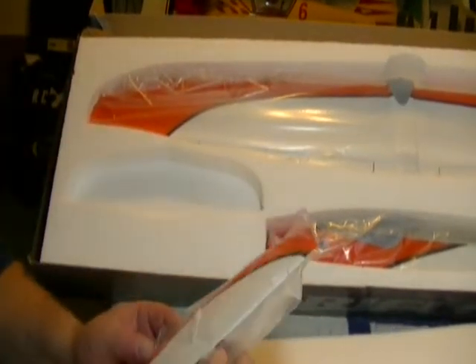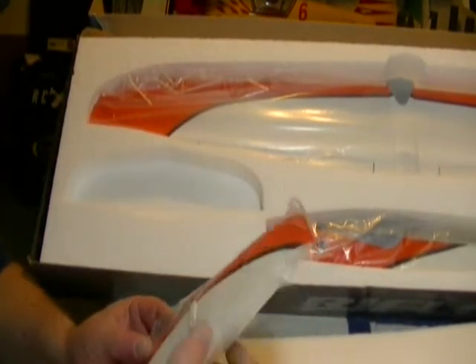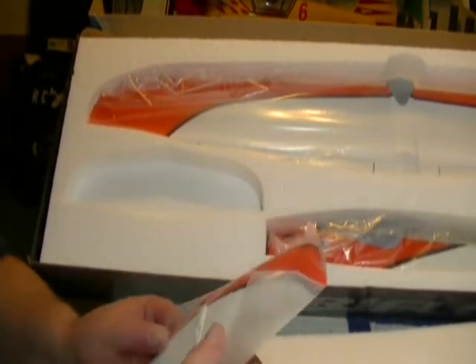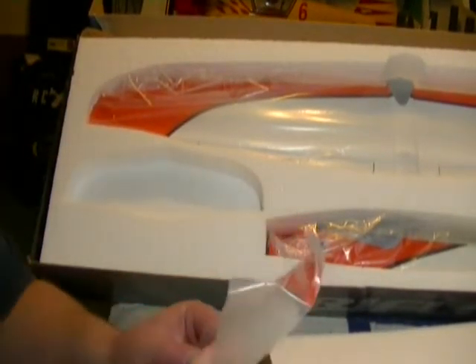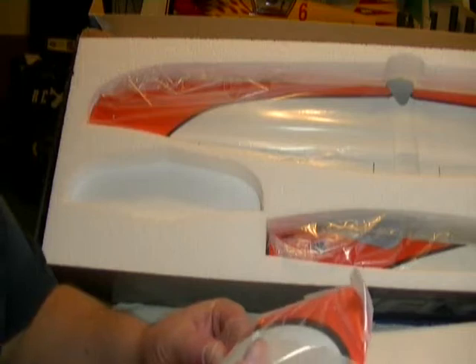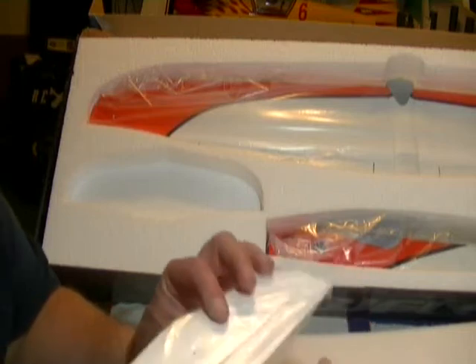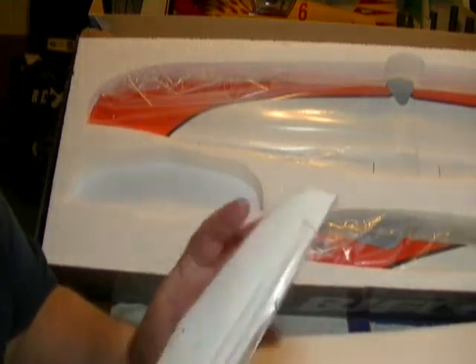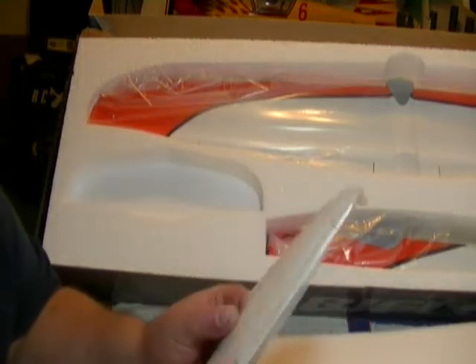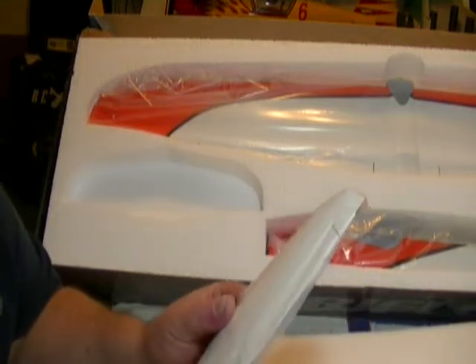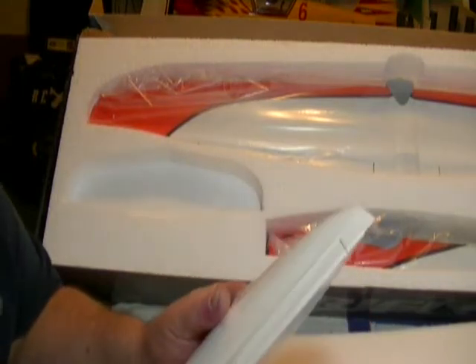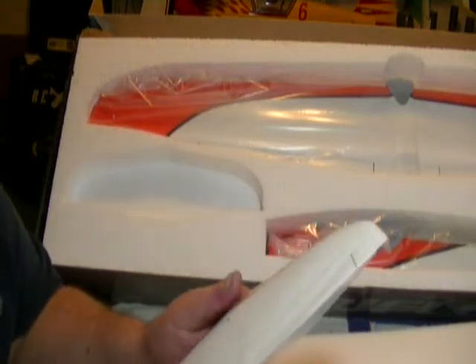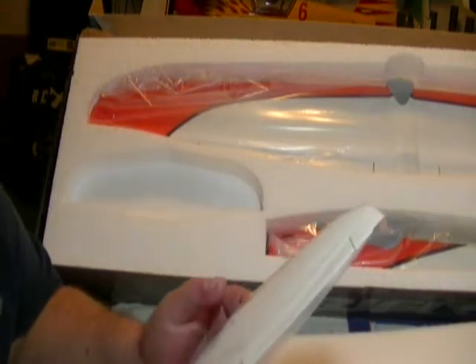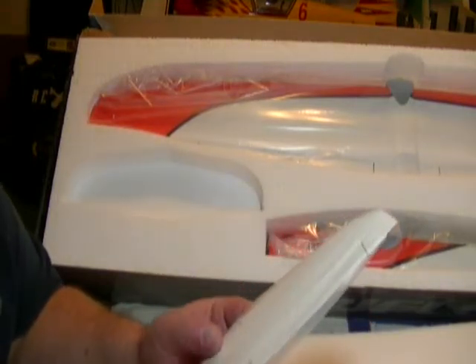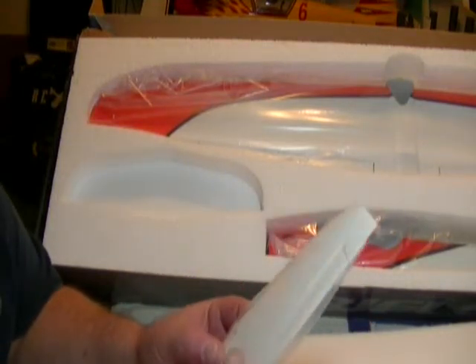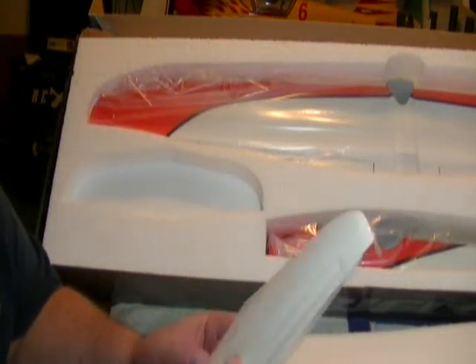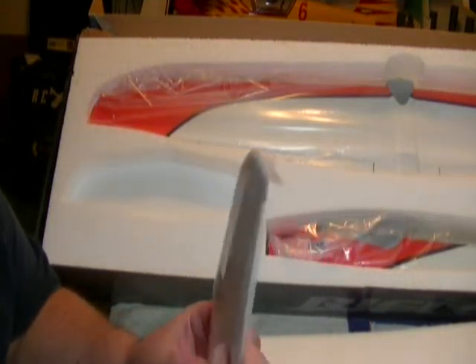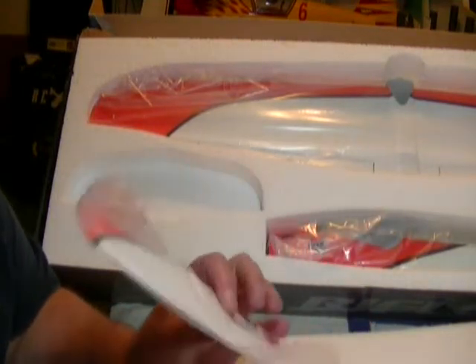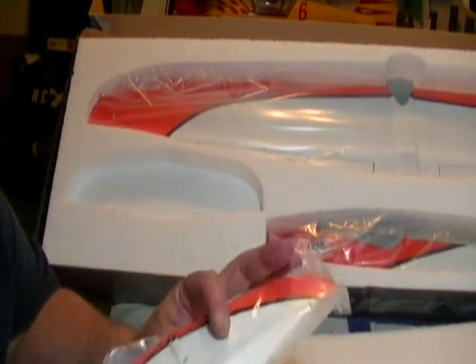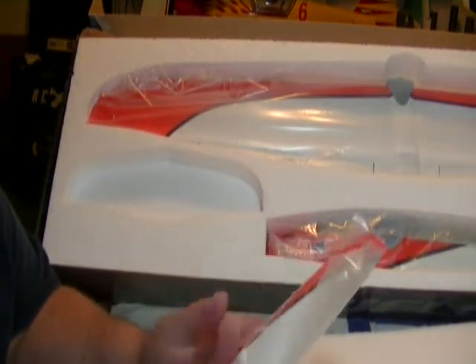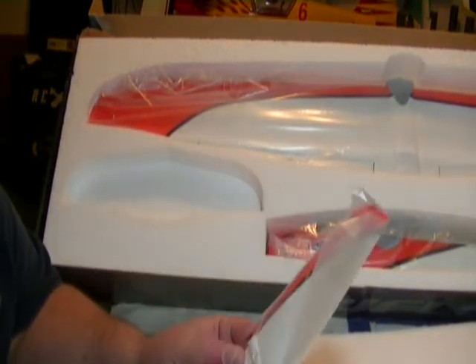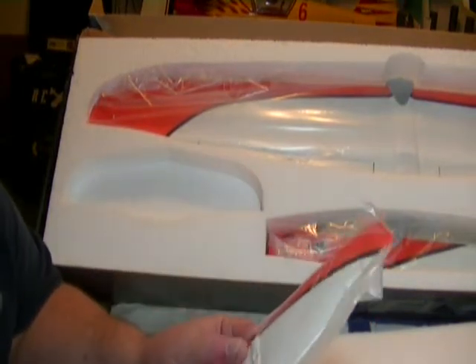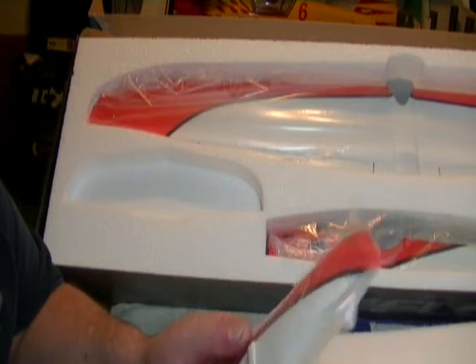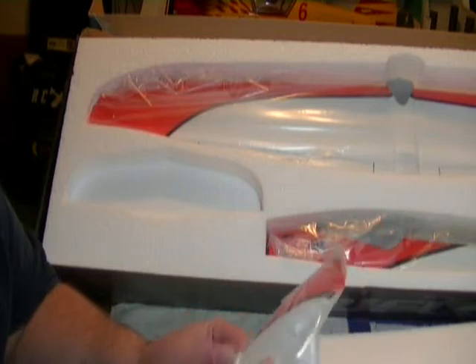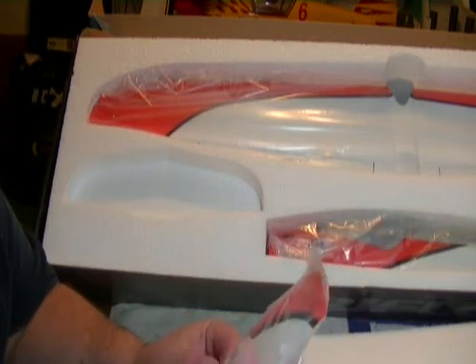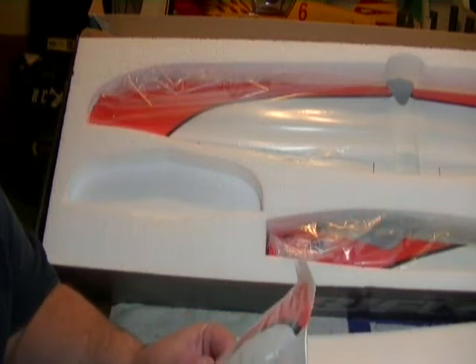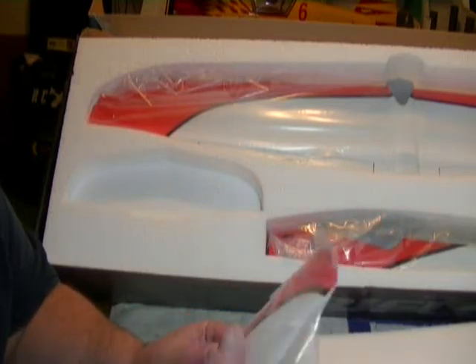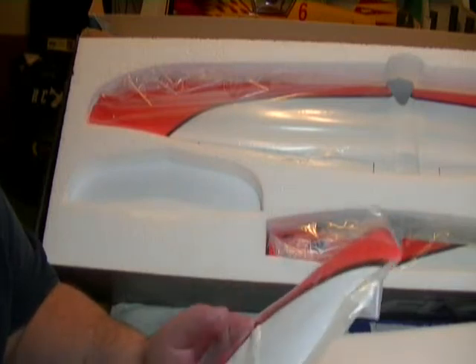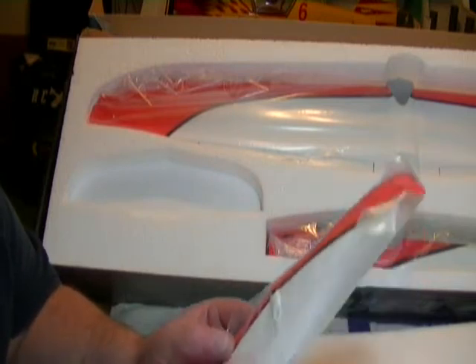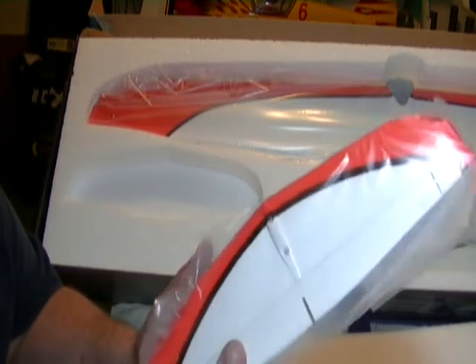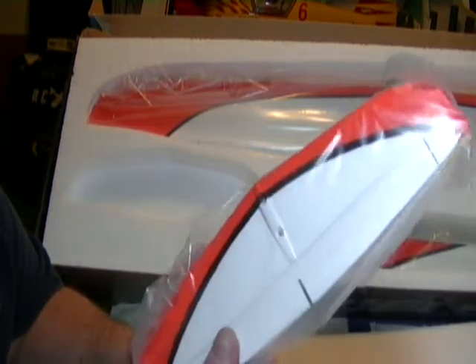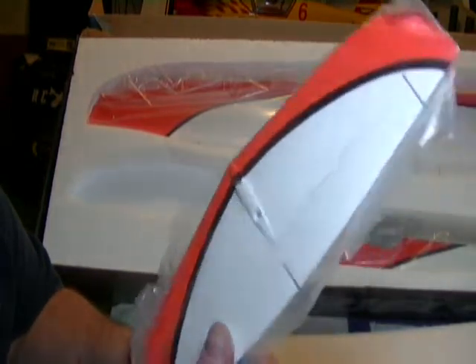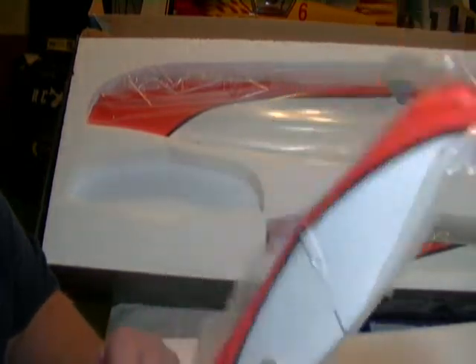We've got our horizontal stabilizer. This plane should be real easy to build other than the electronics and stuff — it's going to take a little work, but this tail section bolts on.